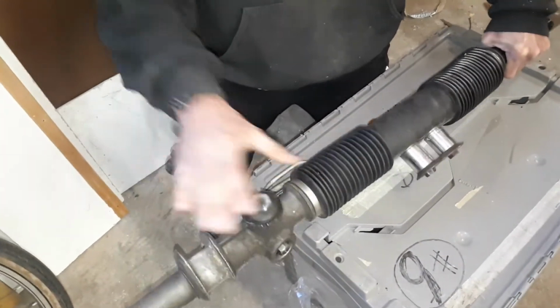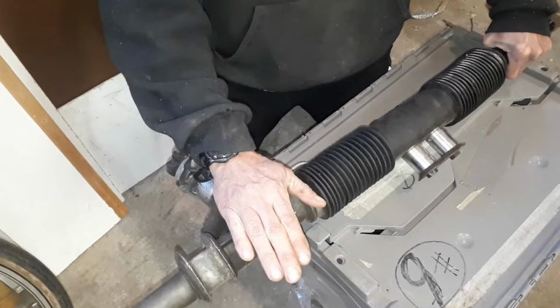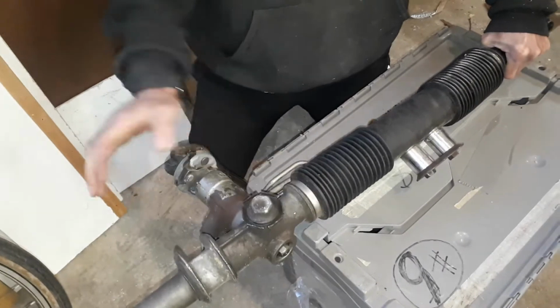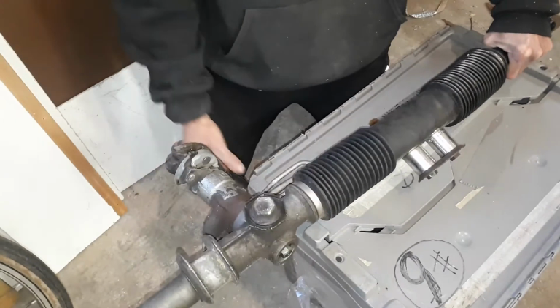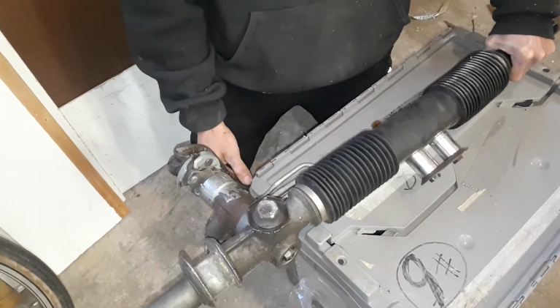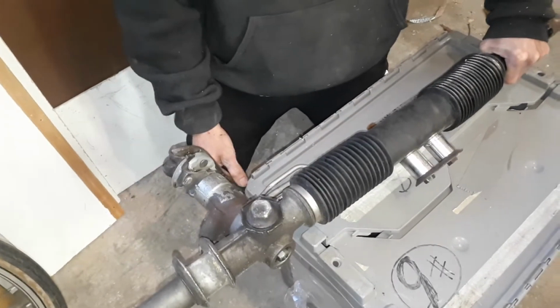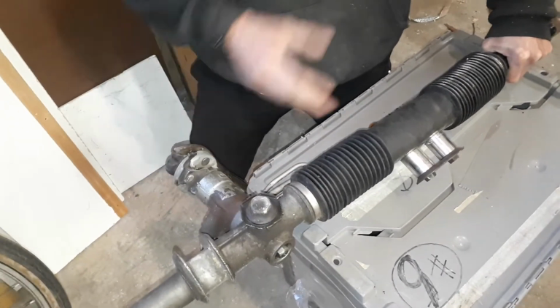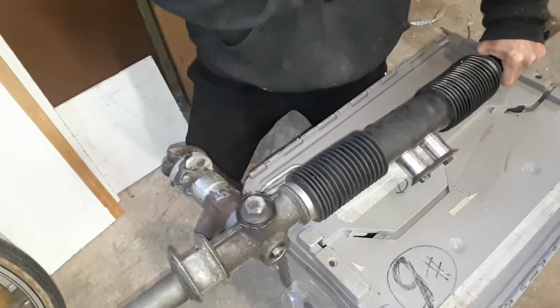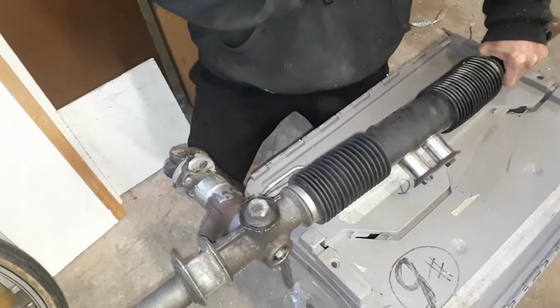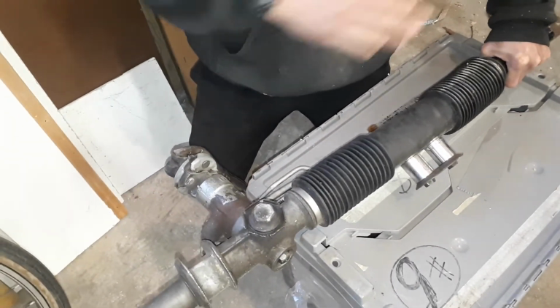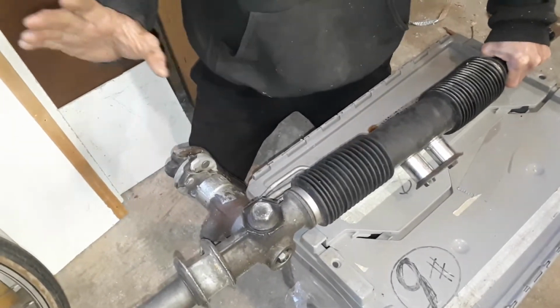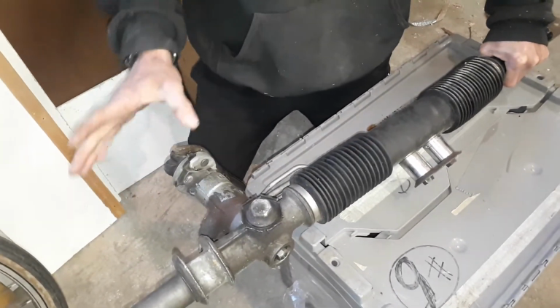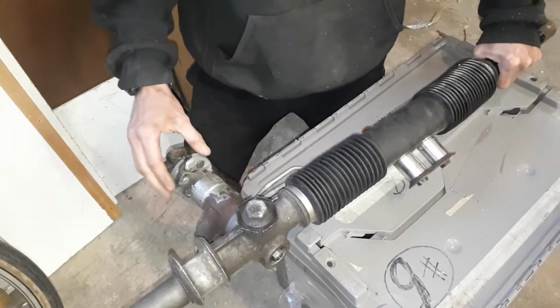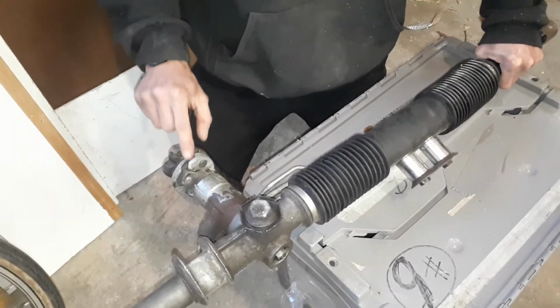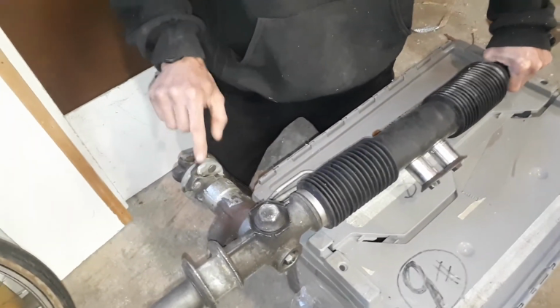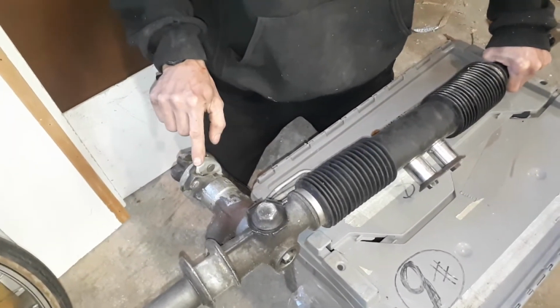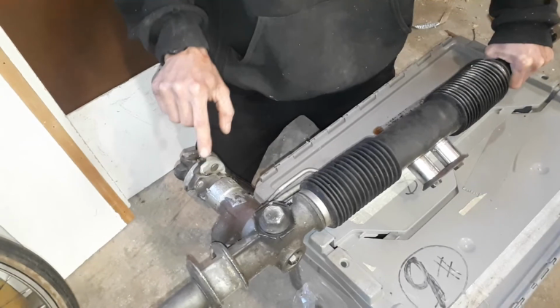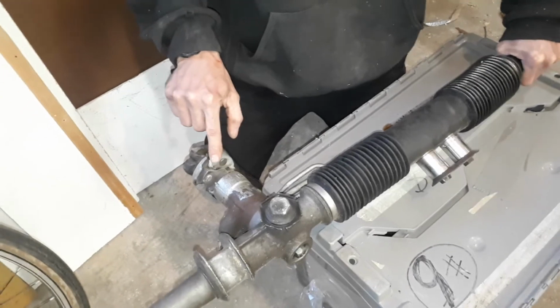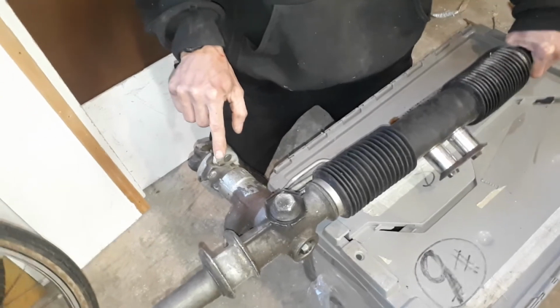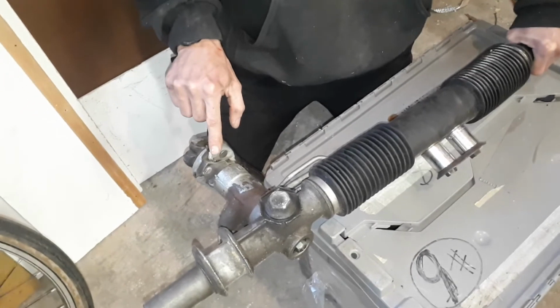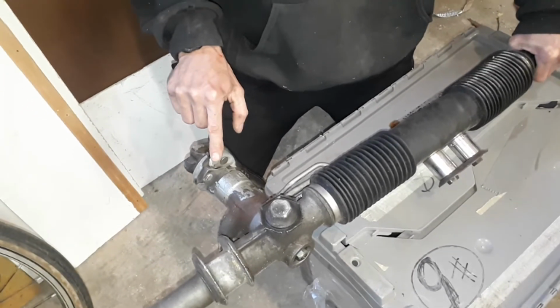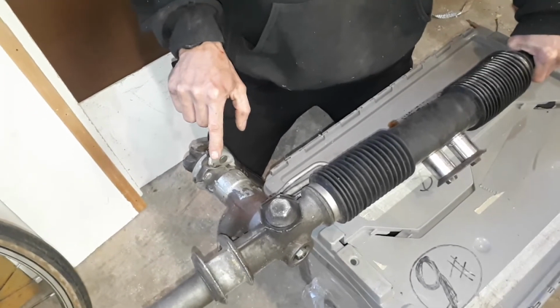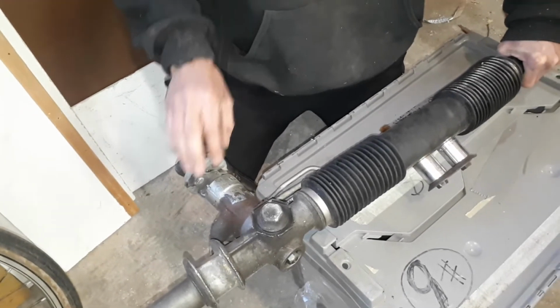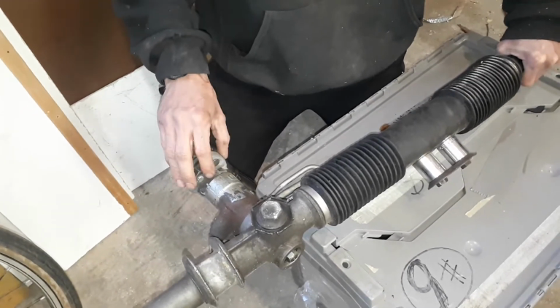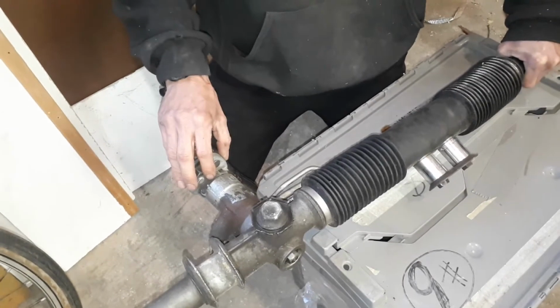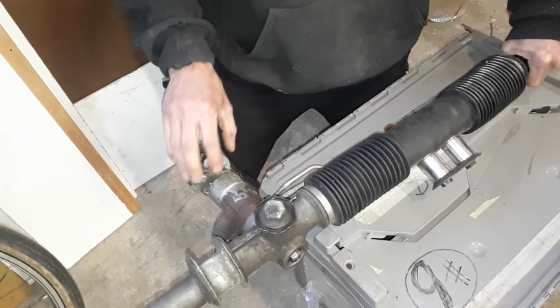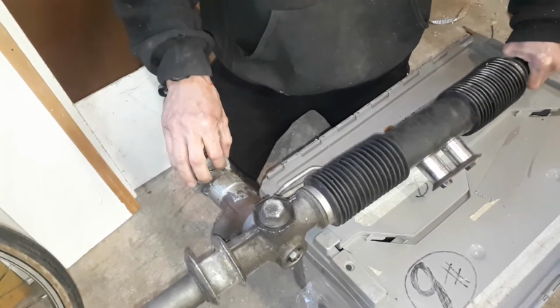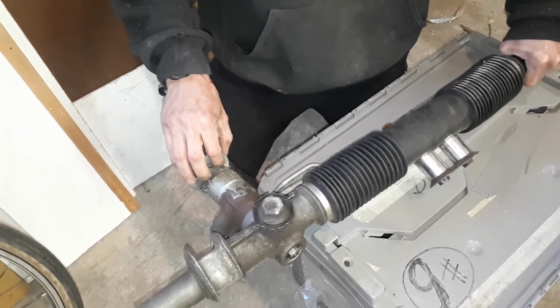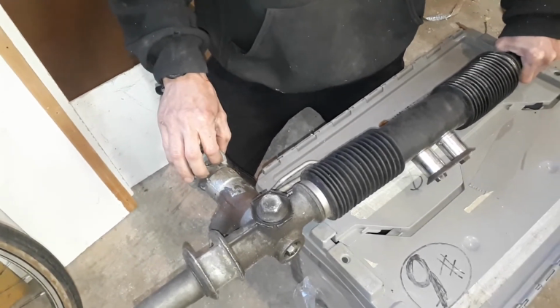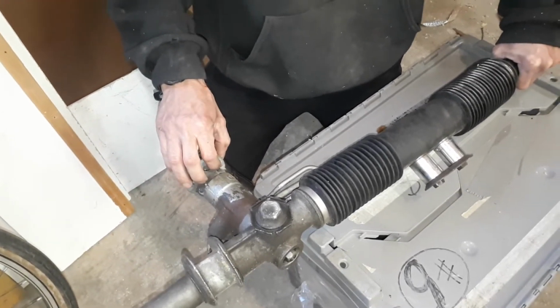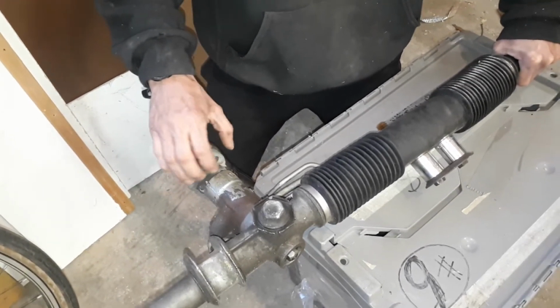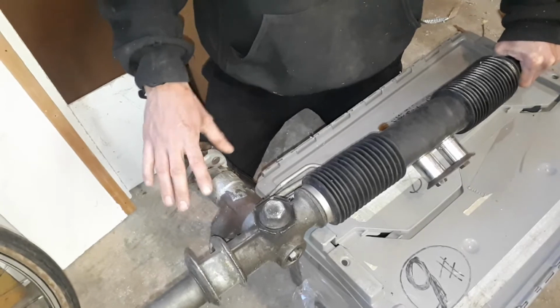I'm going to perform that adjustment and put it in a vice. When I do that, I'm also going to show you how that torsion barrel works, which we also need for electric power steering.